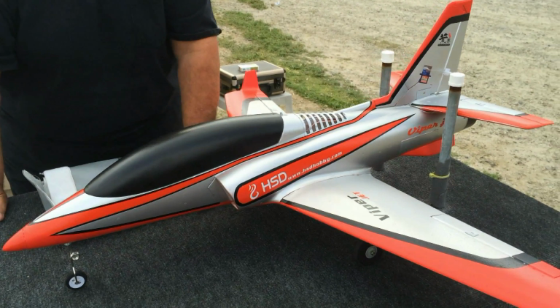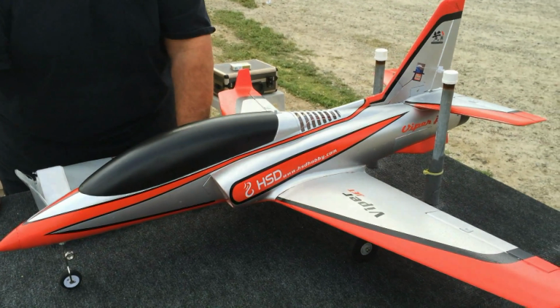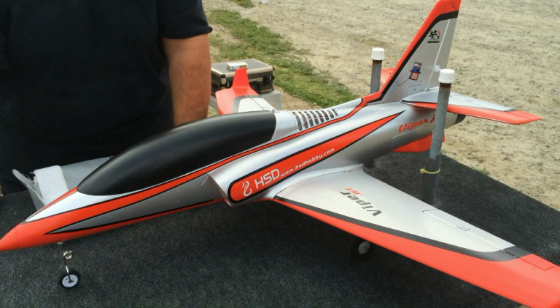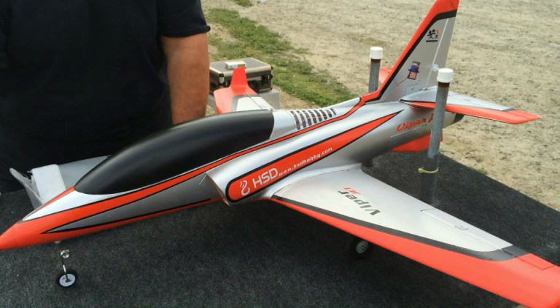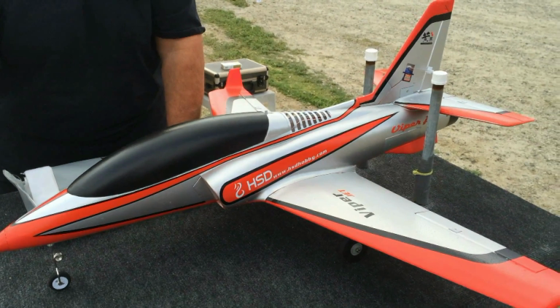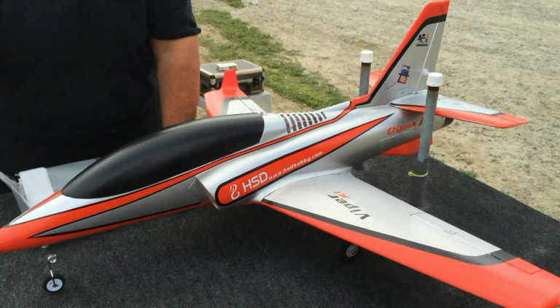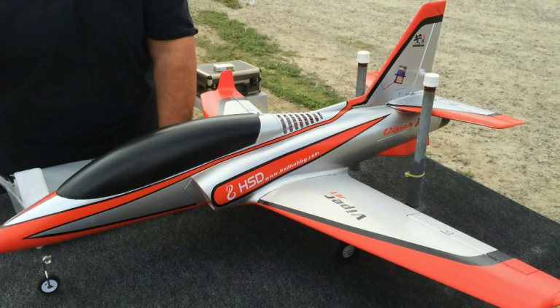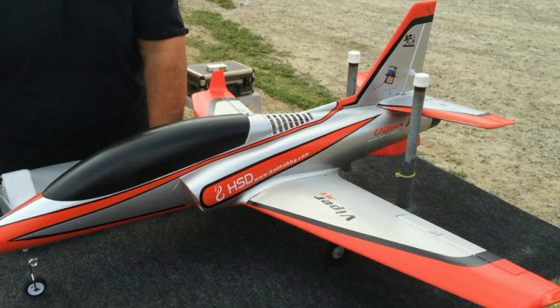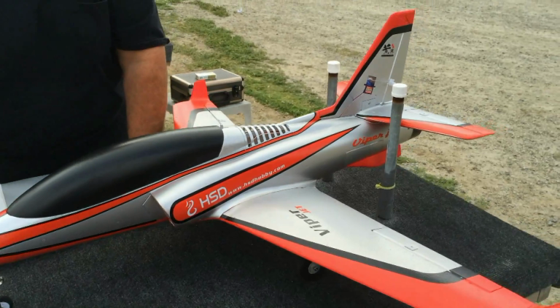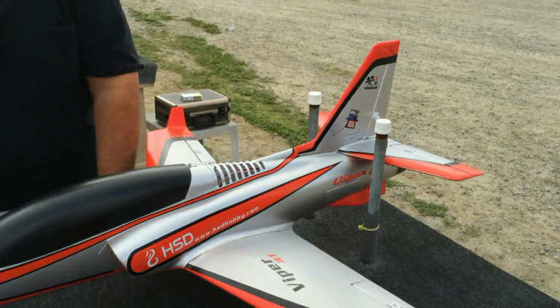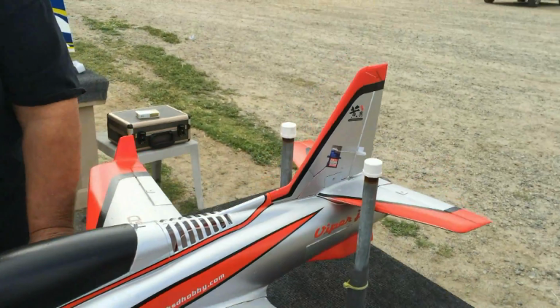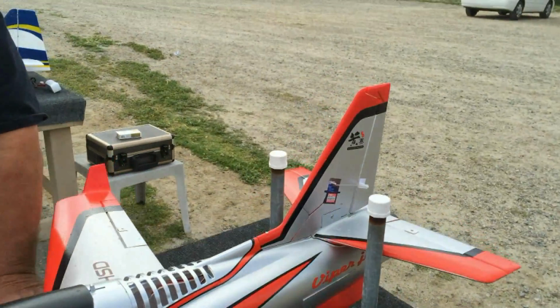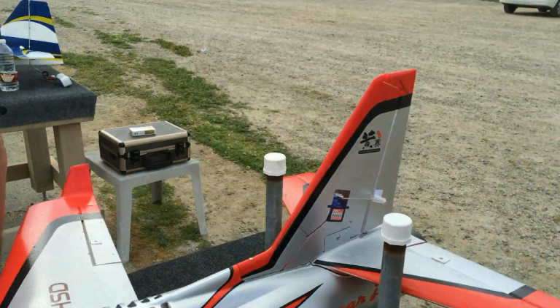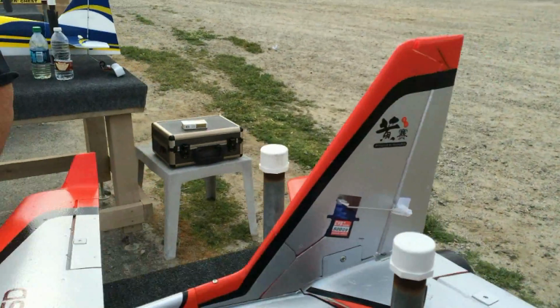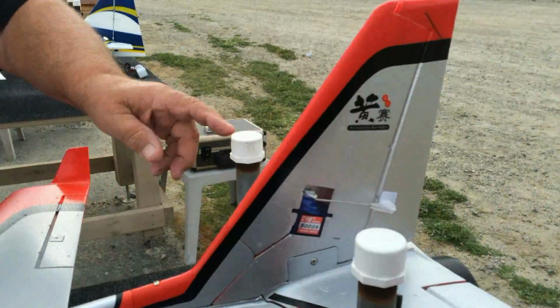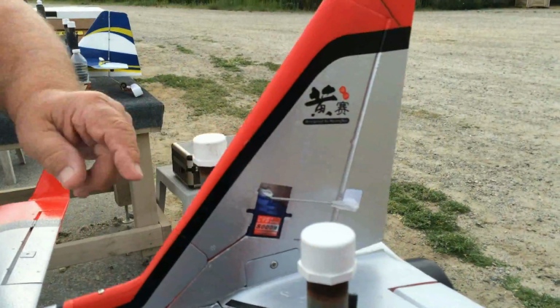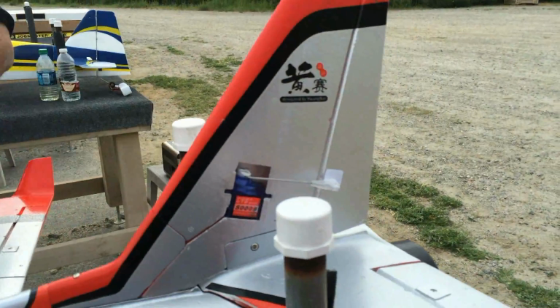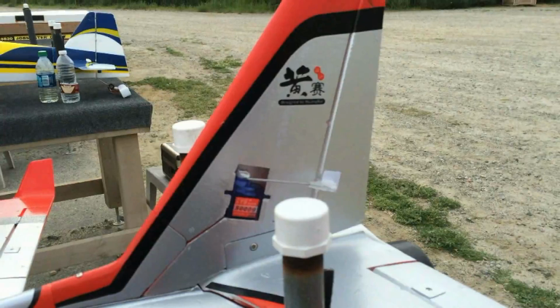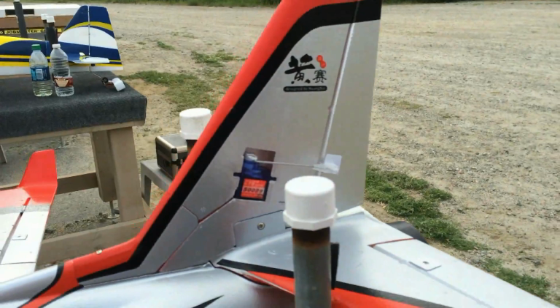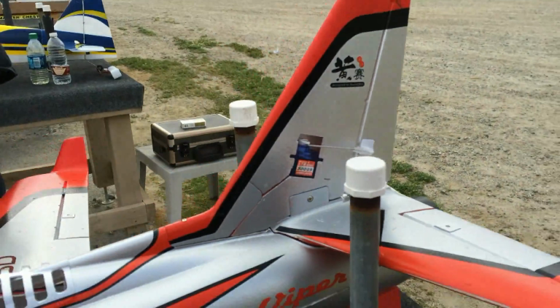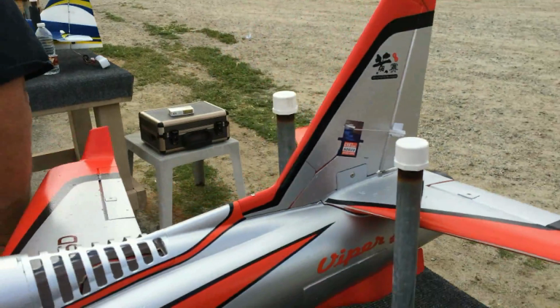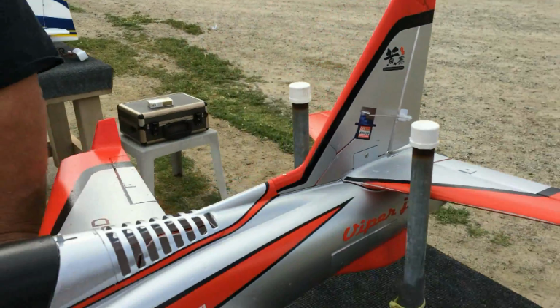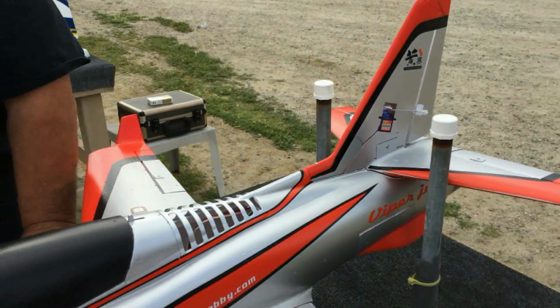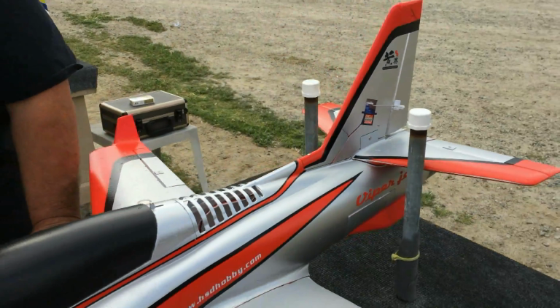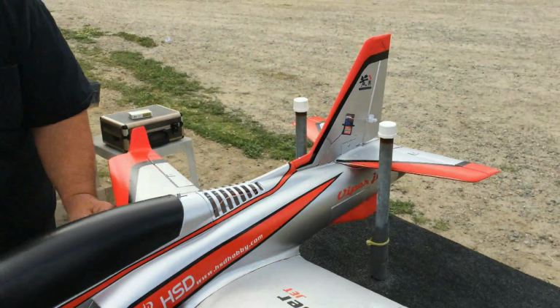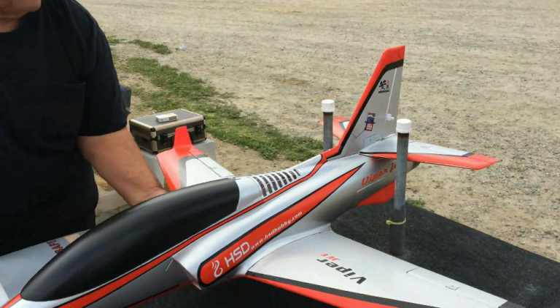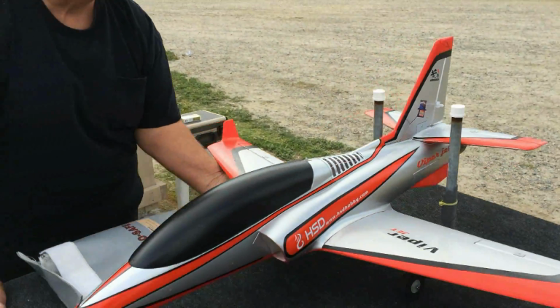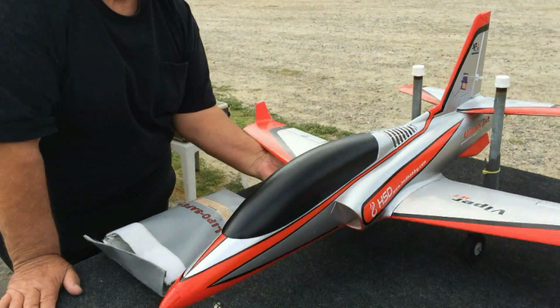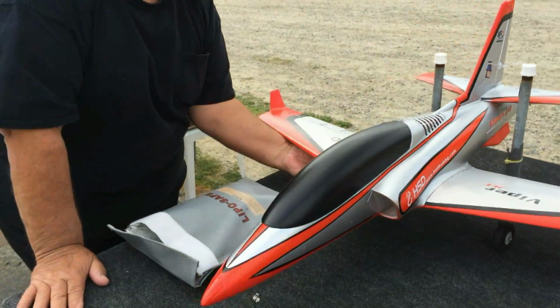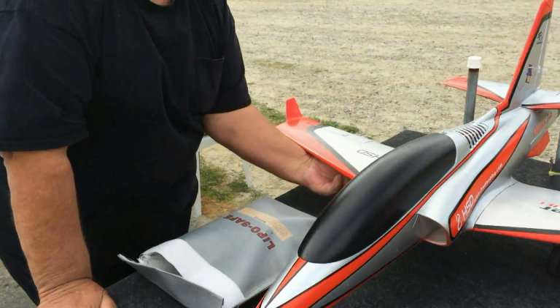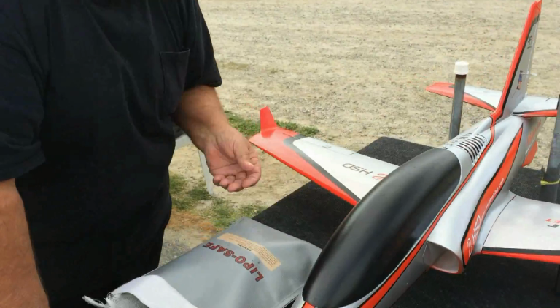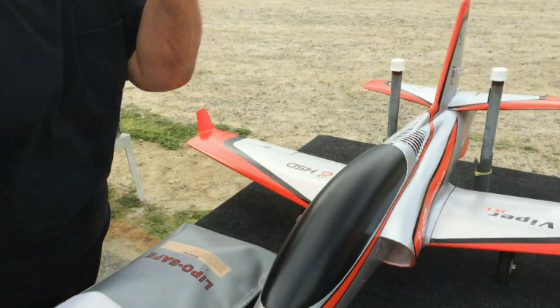They've got the rudder servo actually in the vertical fin. Yeah, and so the same thing with the servos — the elevator? Yeah. And the same thing with the wings. Everything is up in.